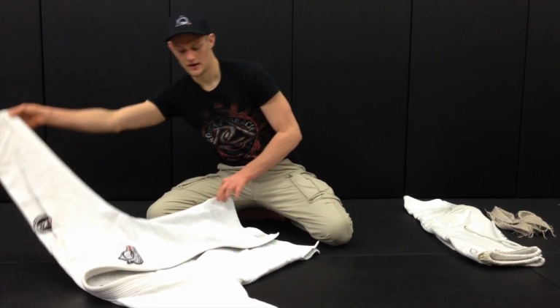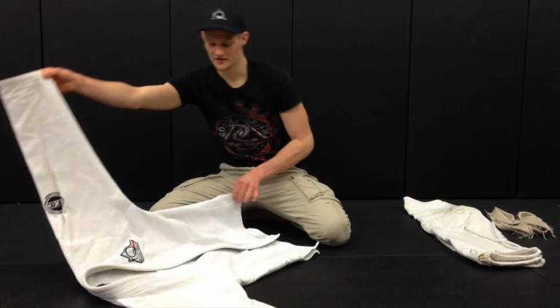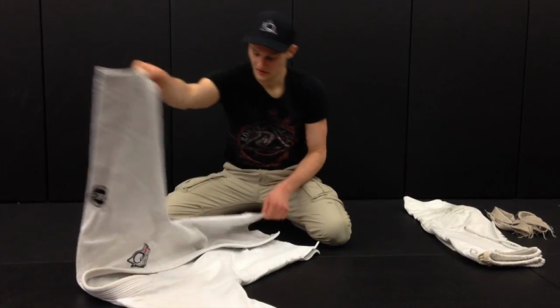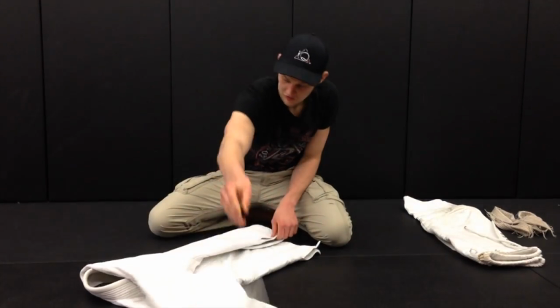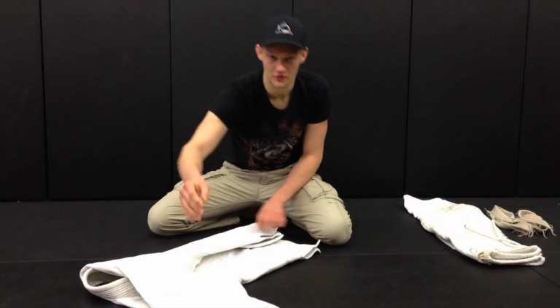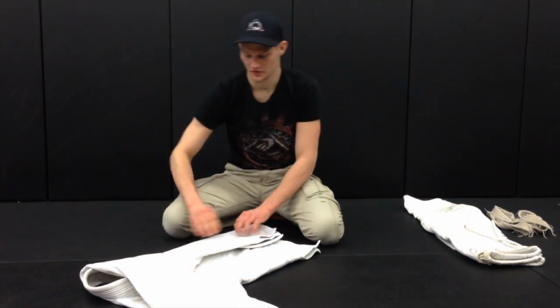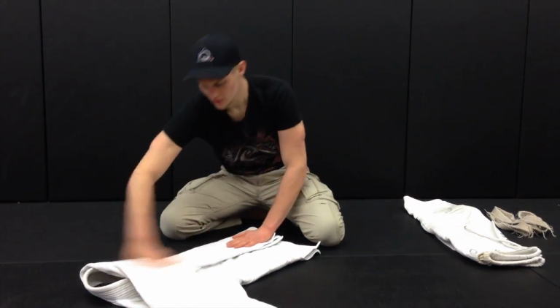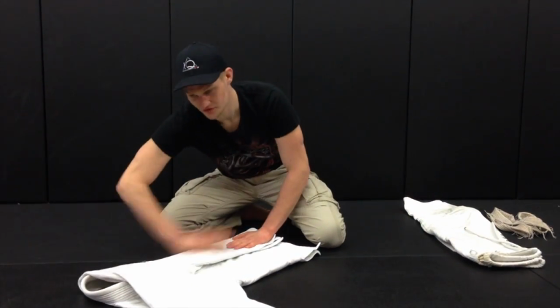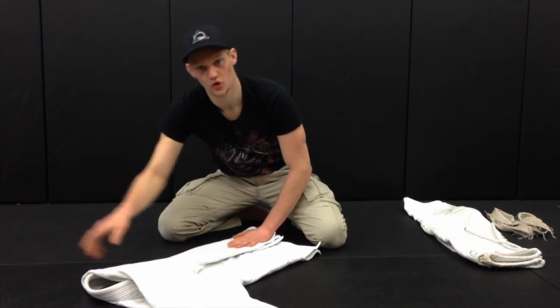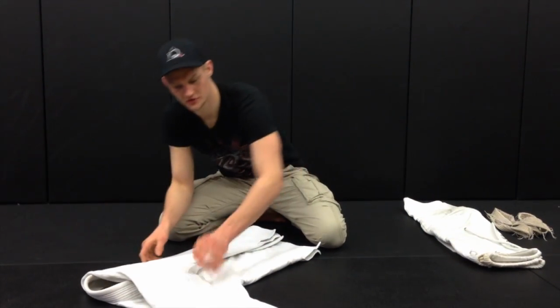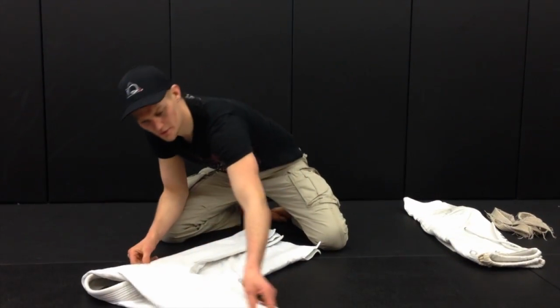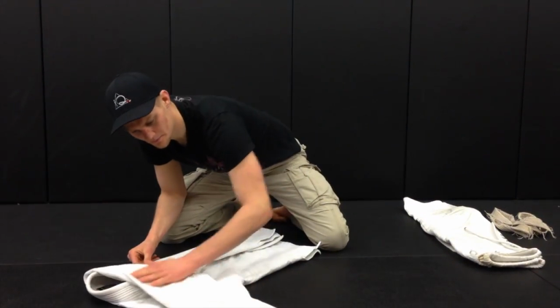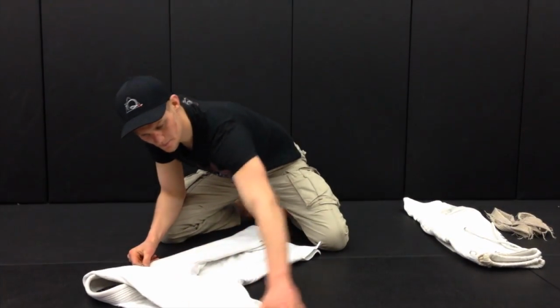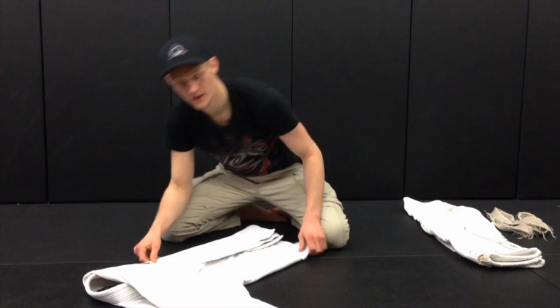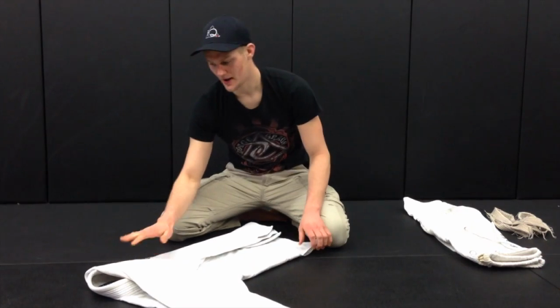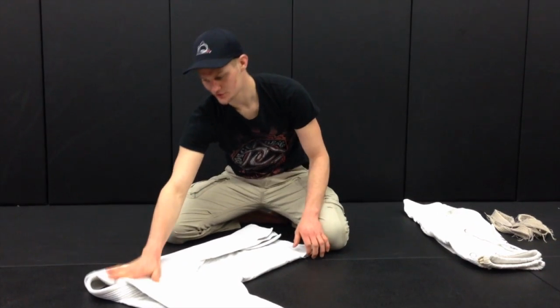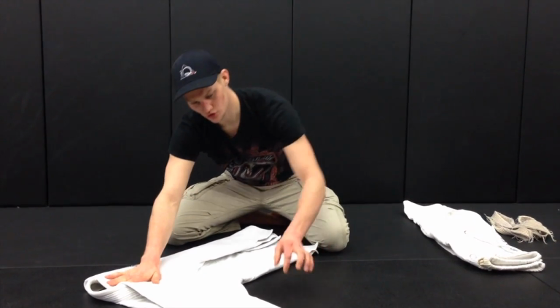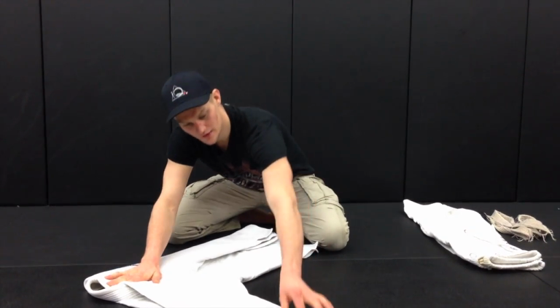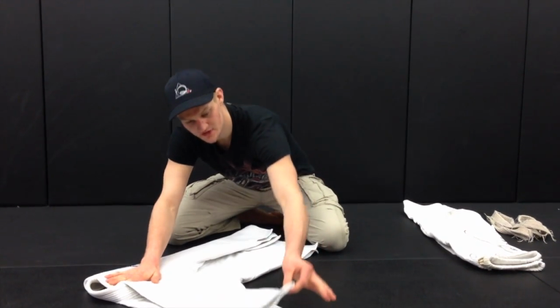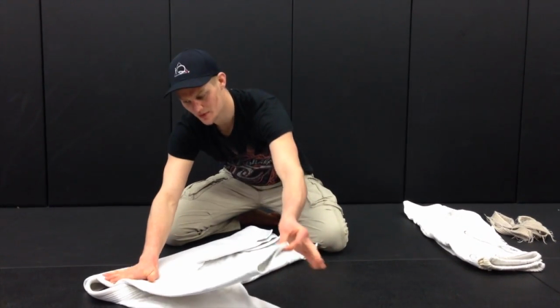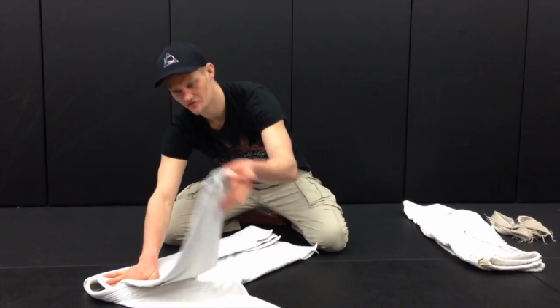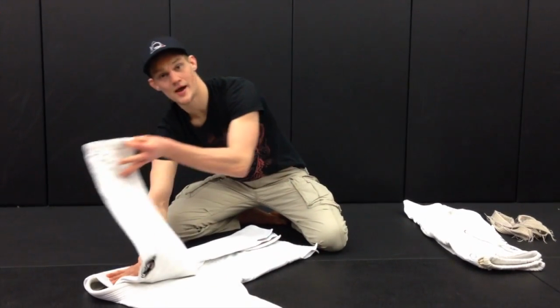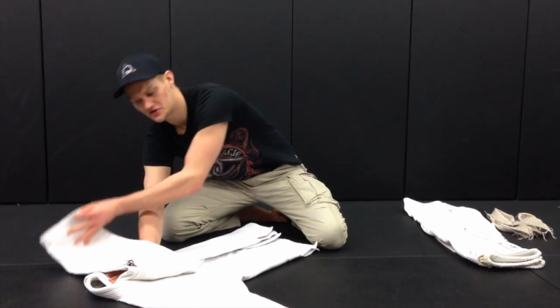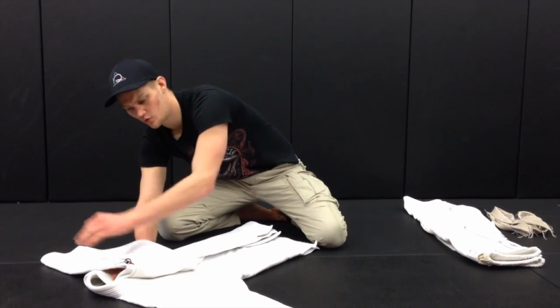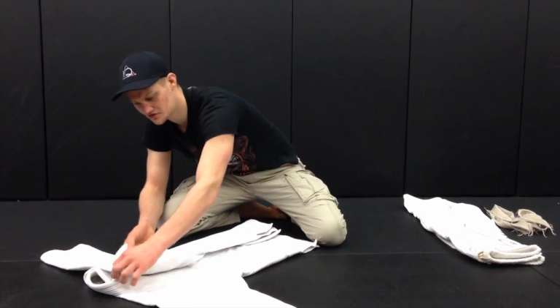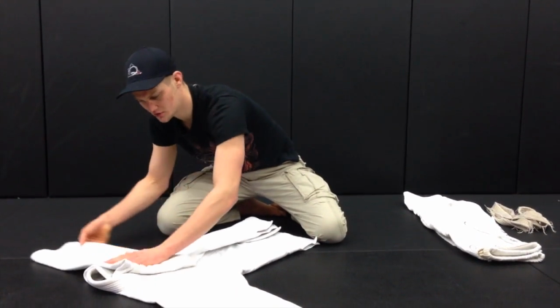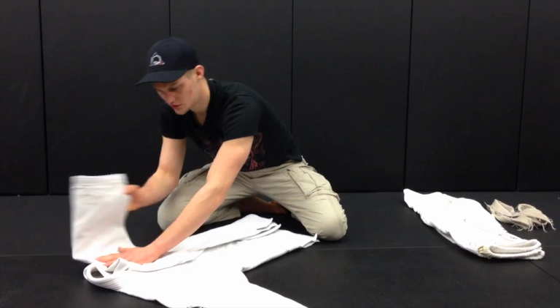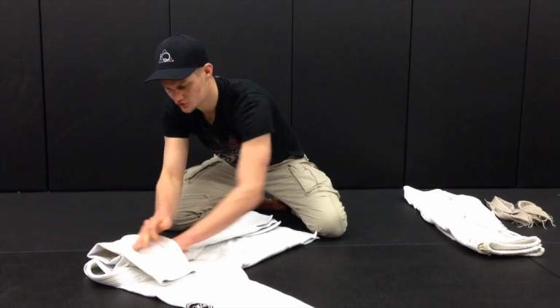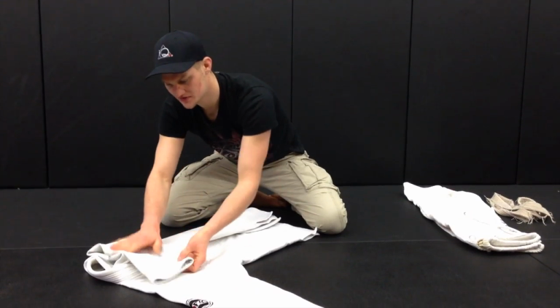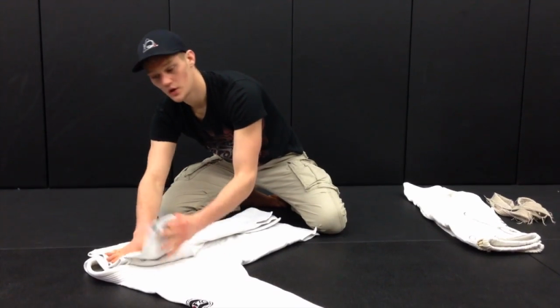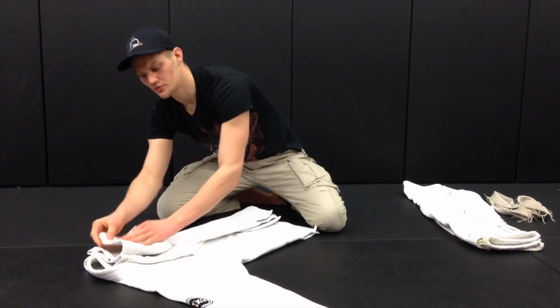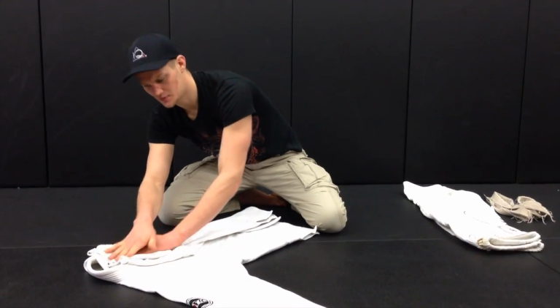I lift and fold. No wrinkles allowed. My hand goes on the shoulder. I lift the sleeve up again and I fold it back on itself once, twice, three times.